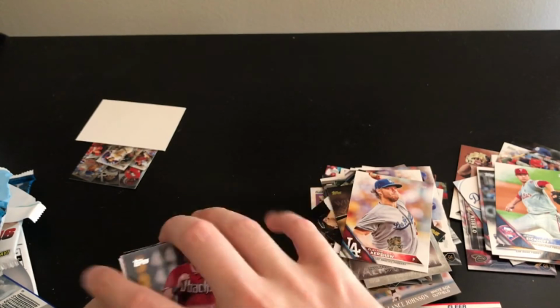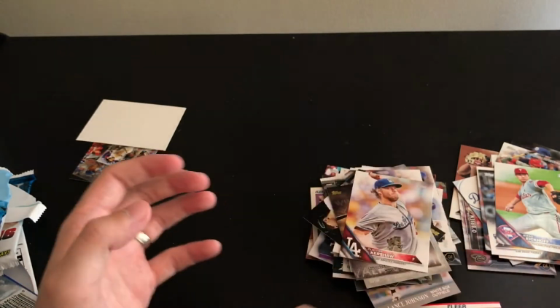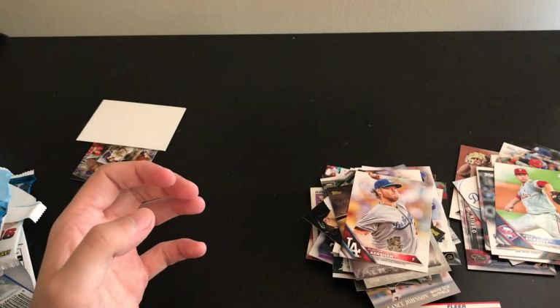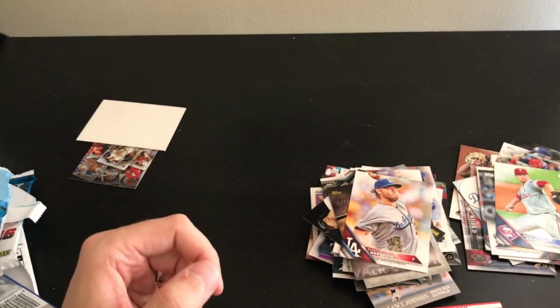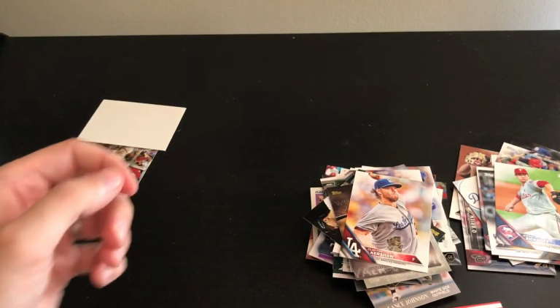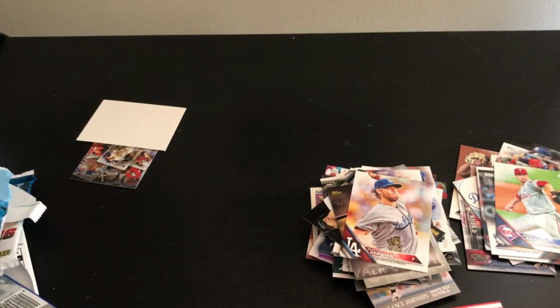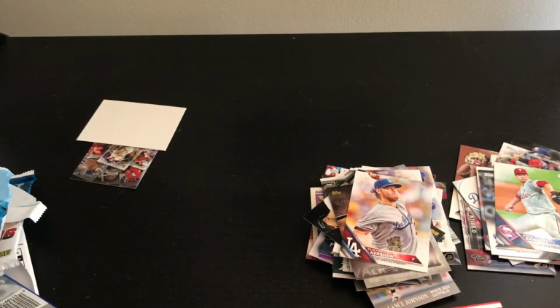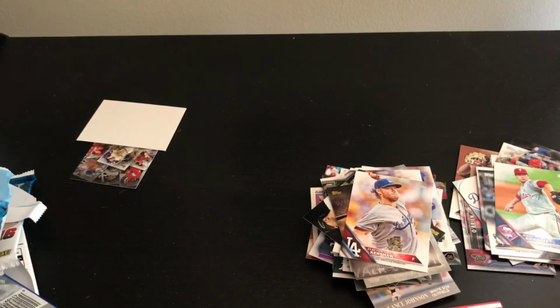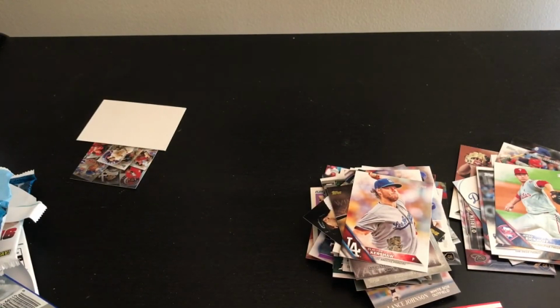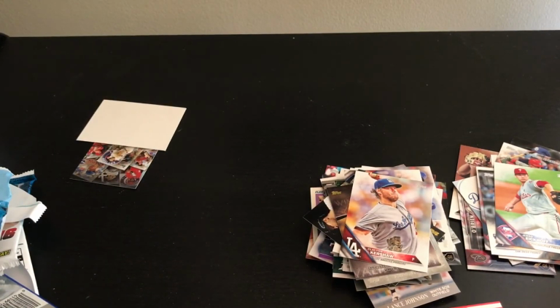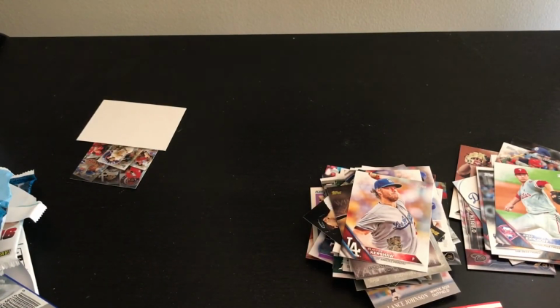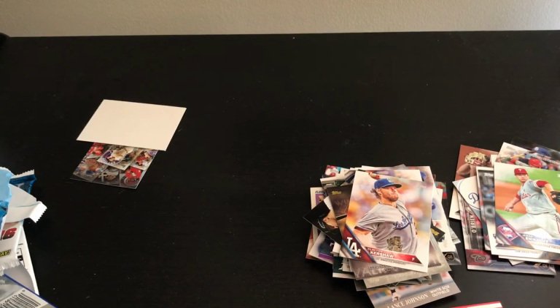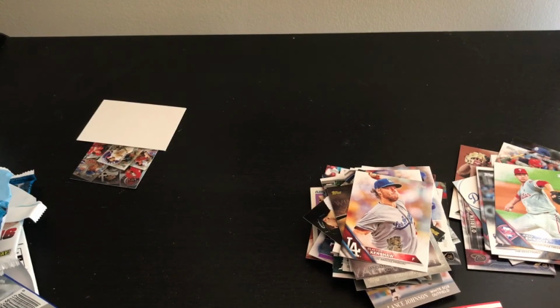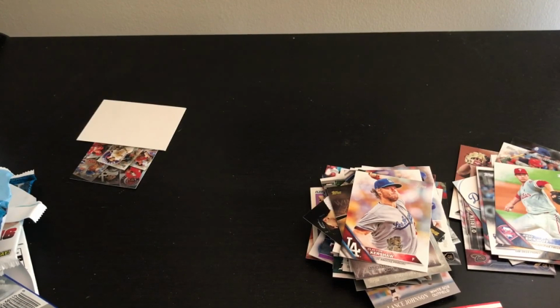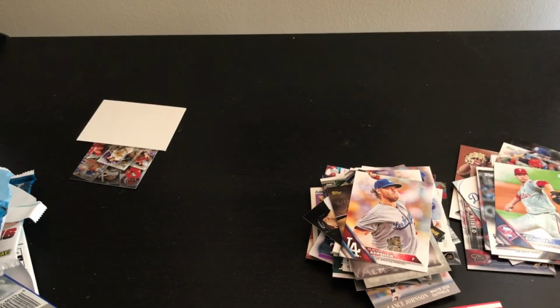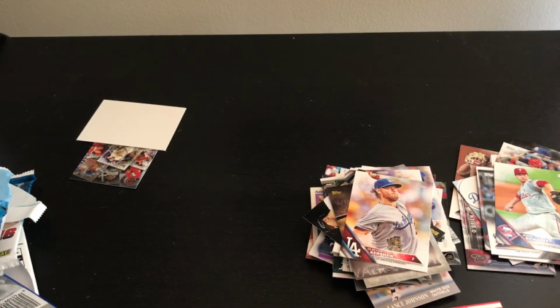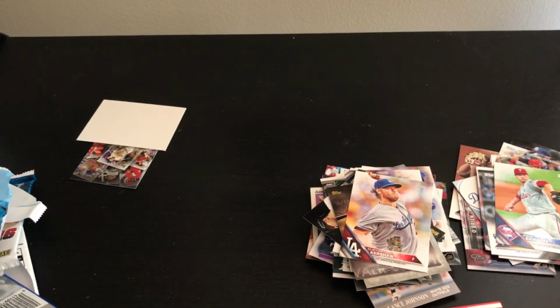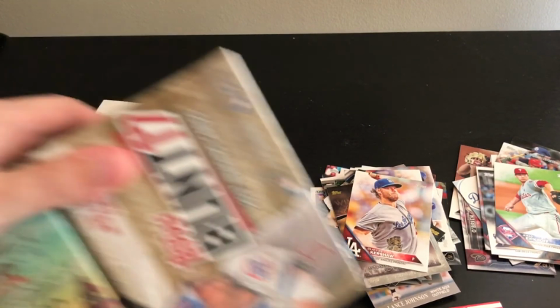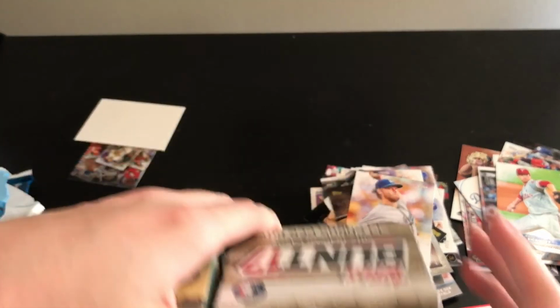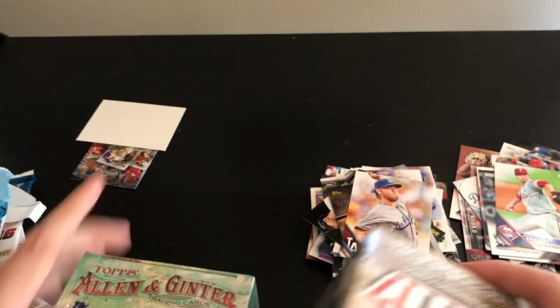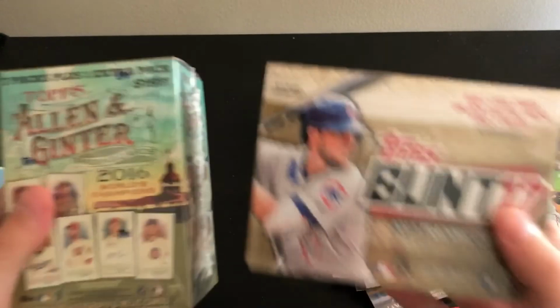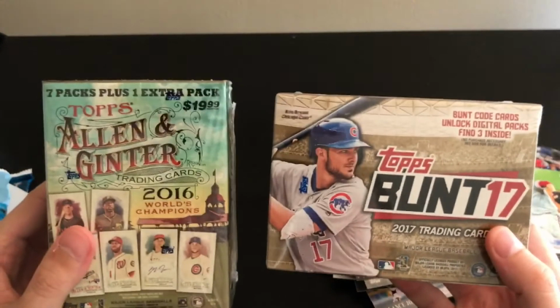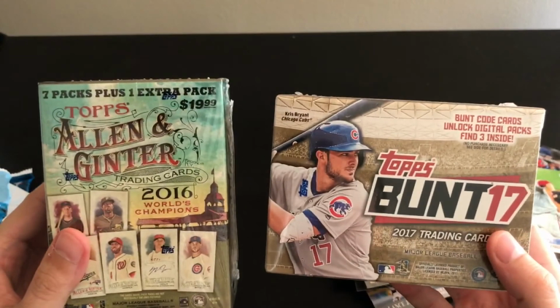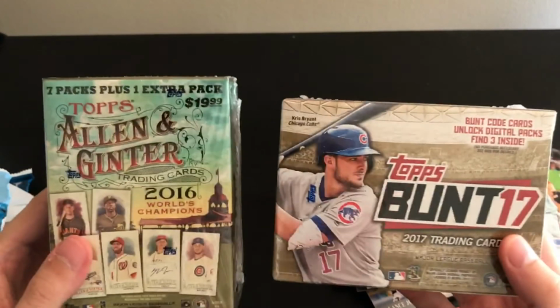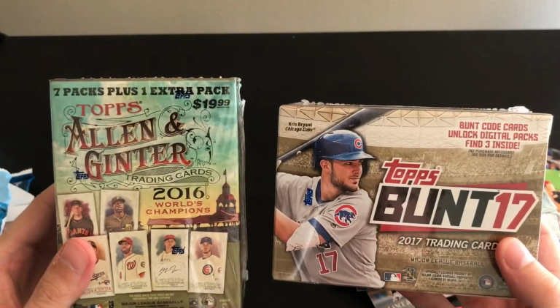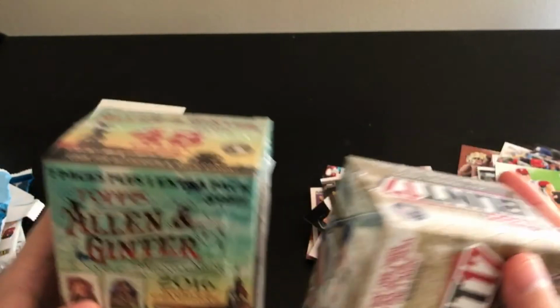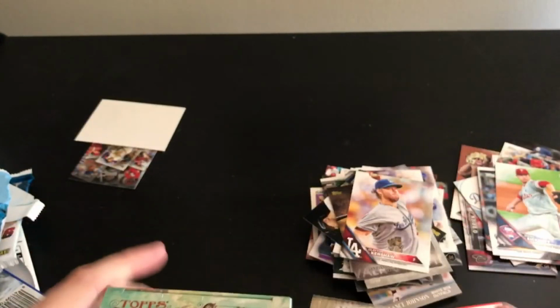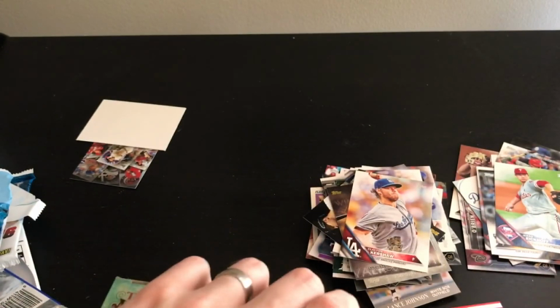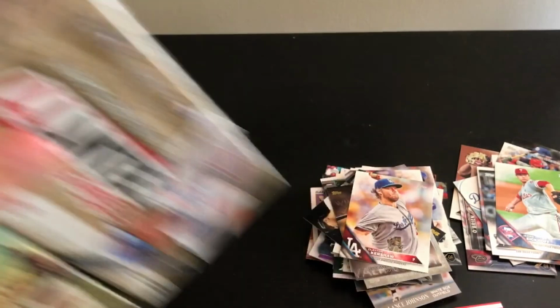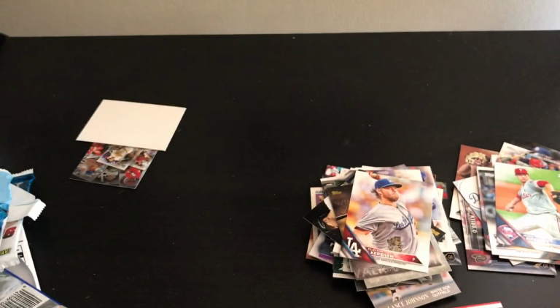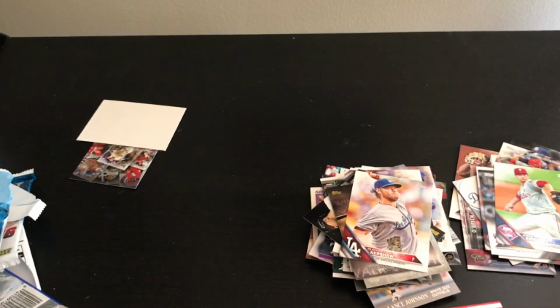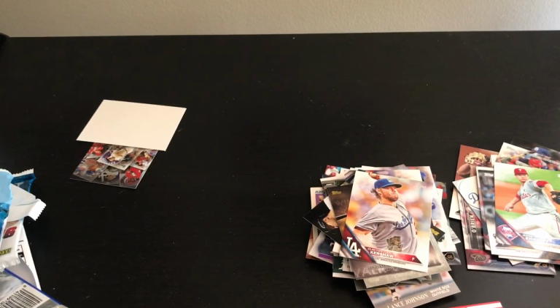Pretty cool! That's the first half of my Father's Day haul. I'll be opening the two blasters in the next video, so come on back for that. Make sure to like and subscribe — thanks a lot!